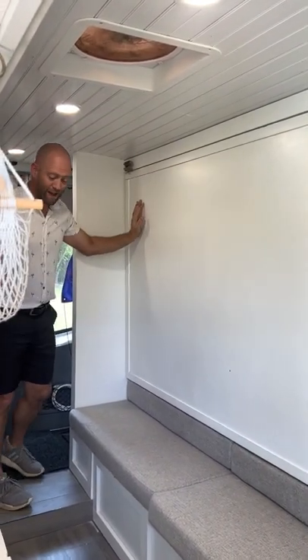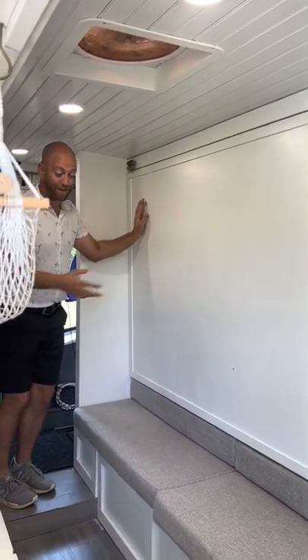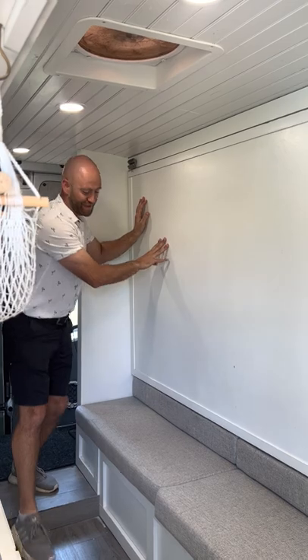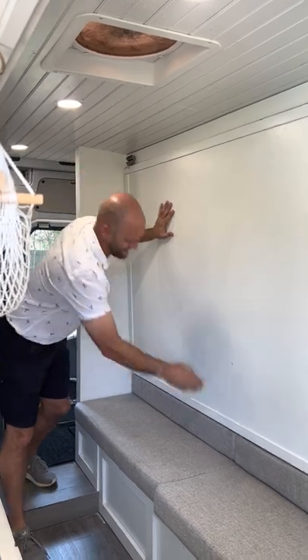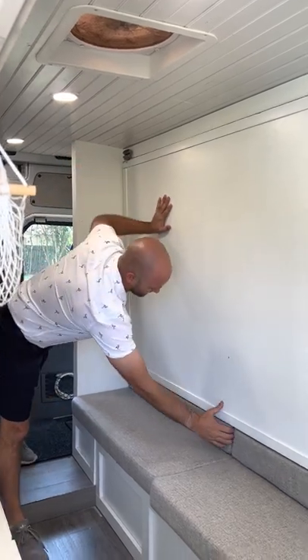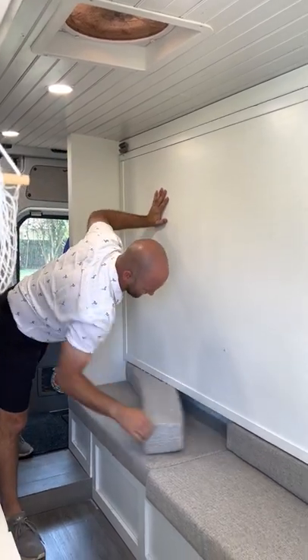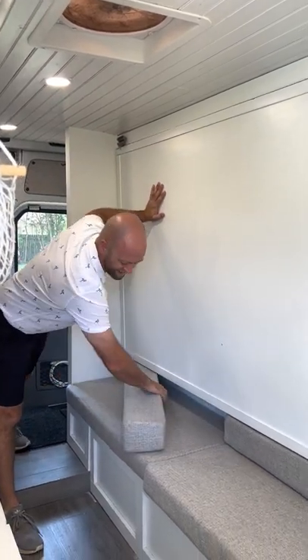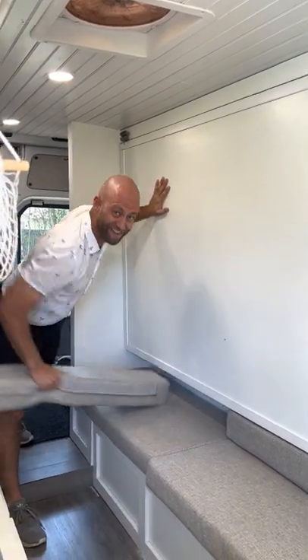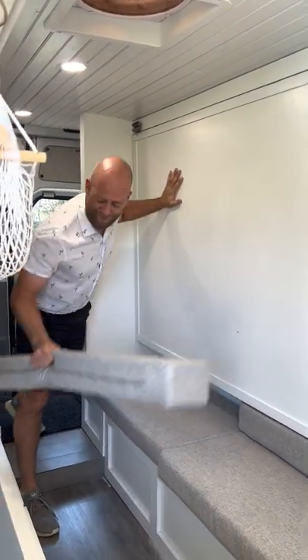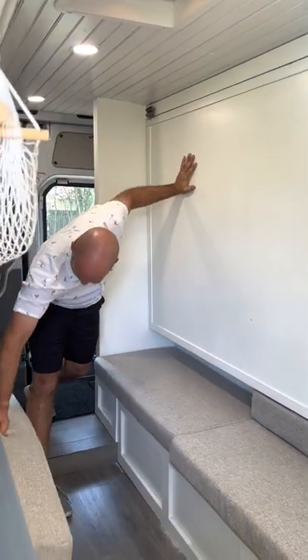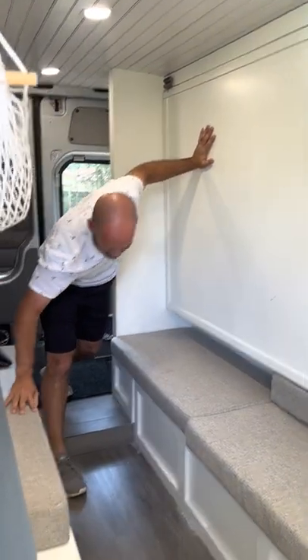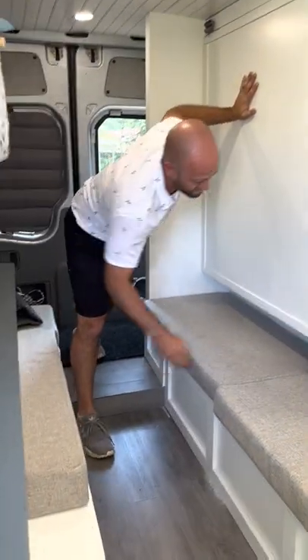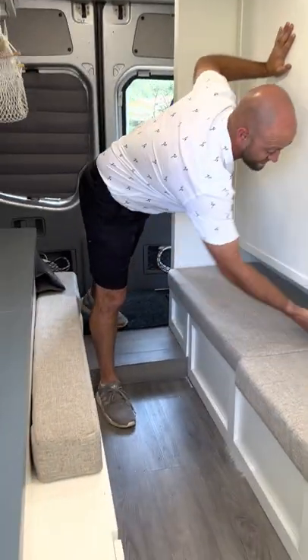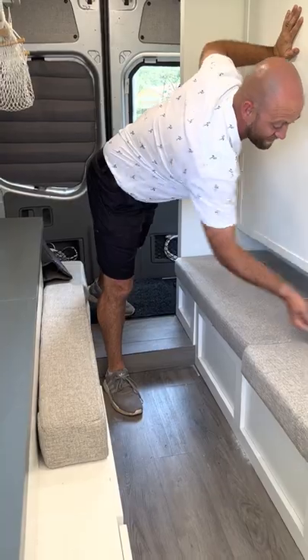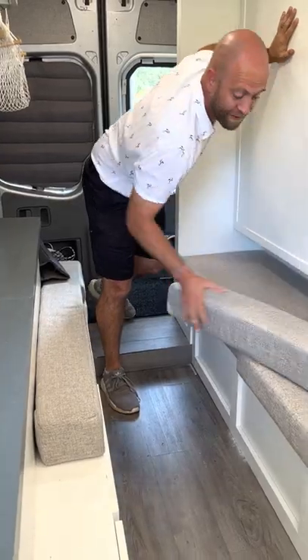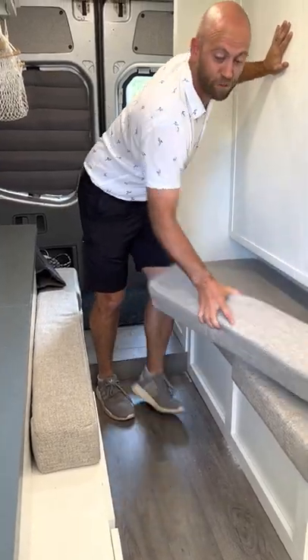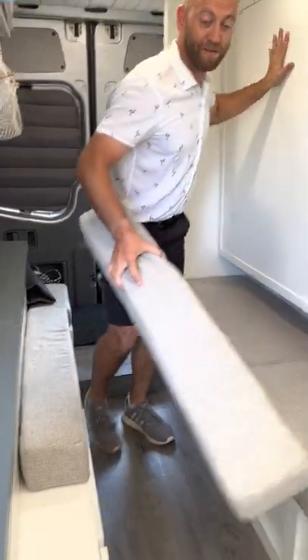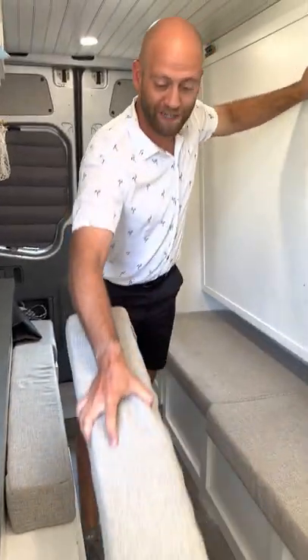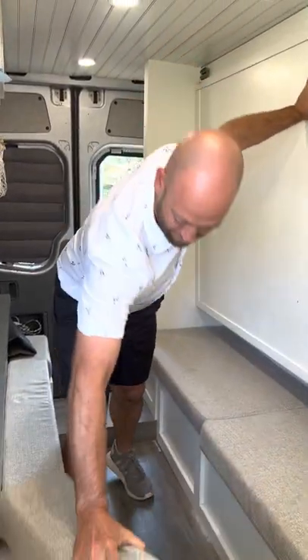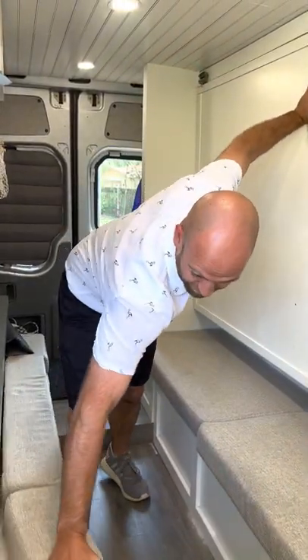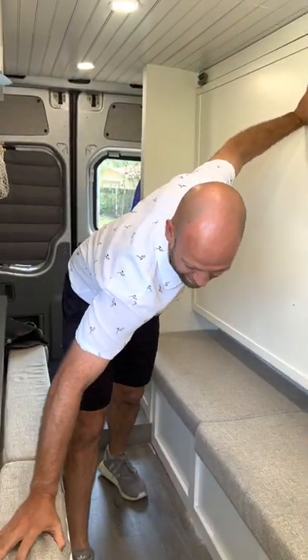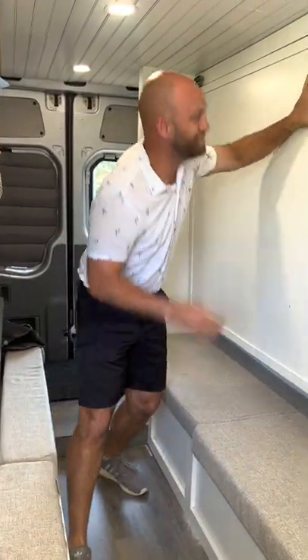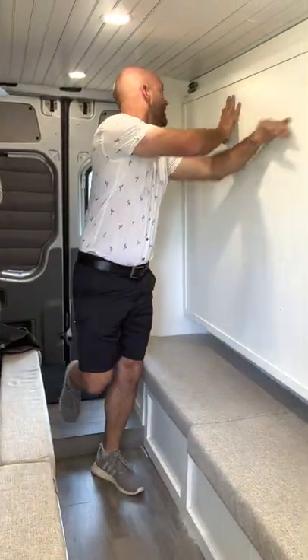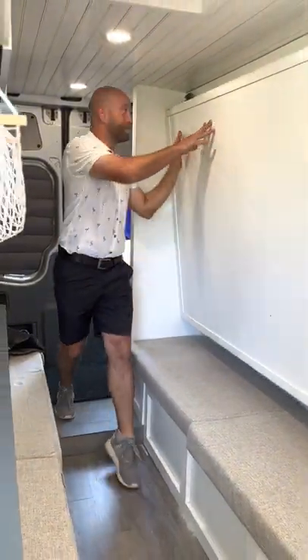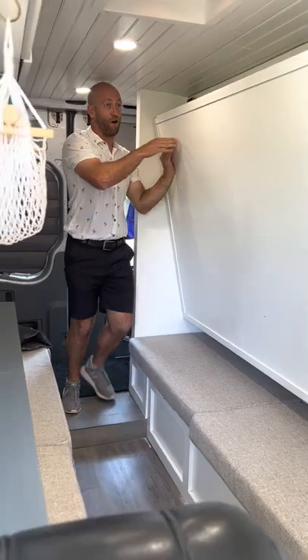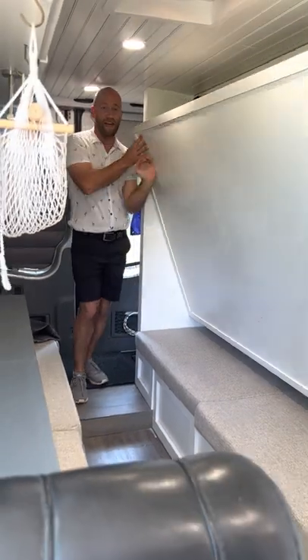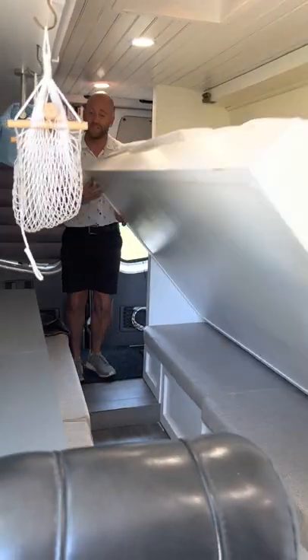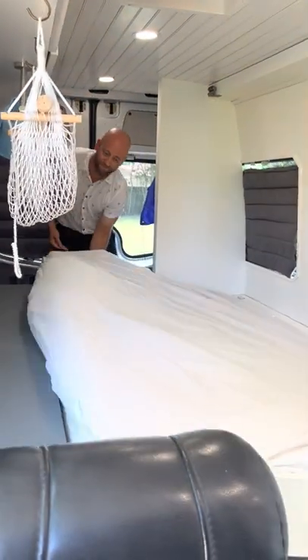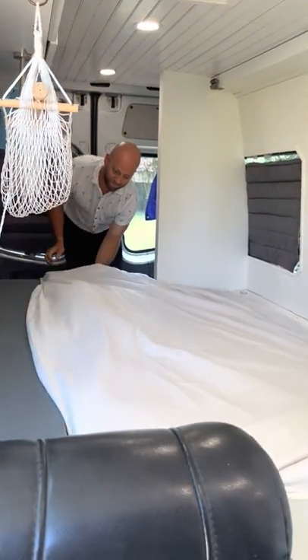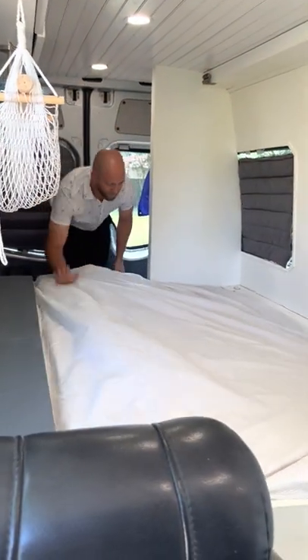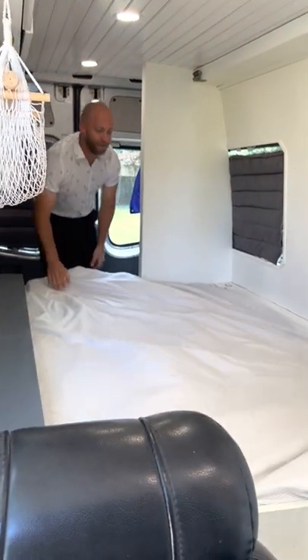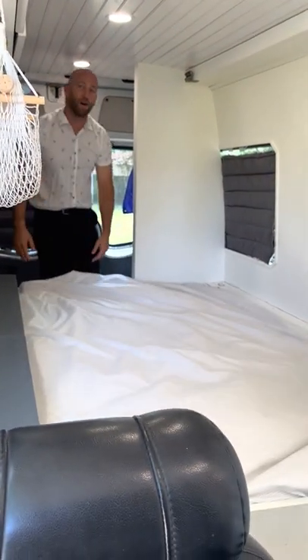I forgot to do this while setting up on the video, but you're going to pull that pillow out and set it on the other side. This is what's going to make sure that it's level. Okay — let the bed fall naturally.